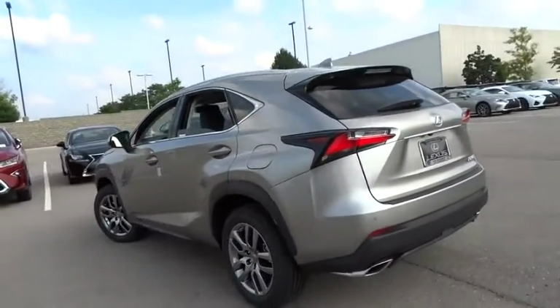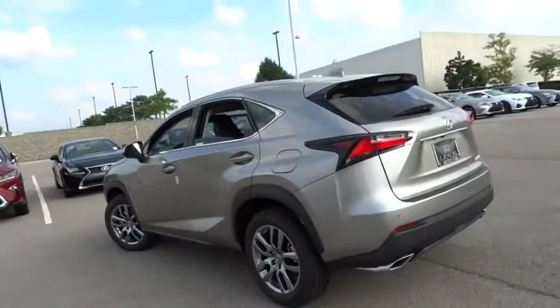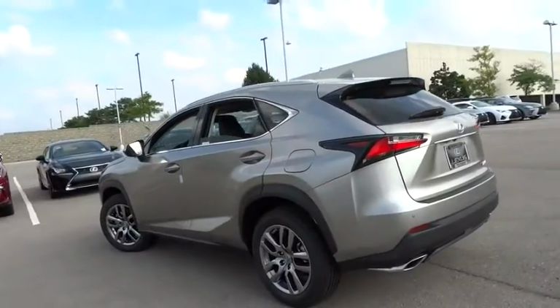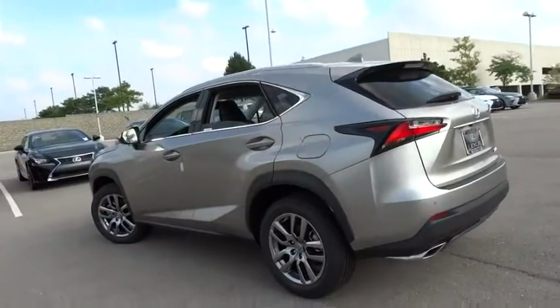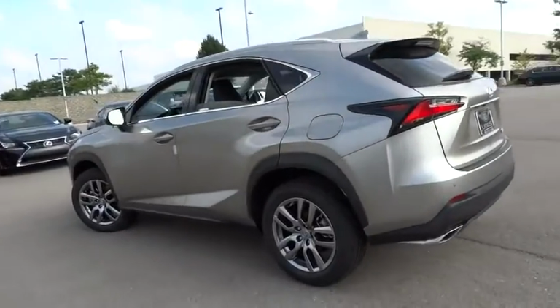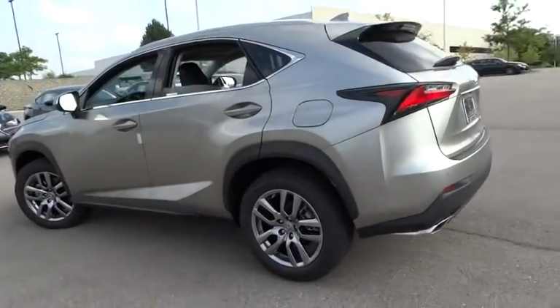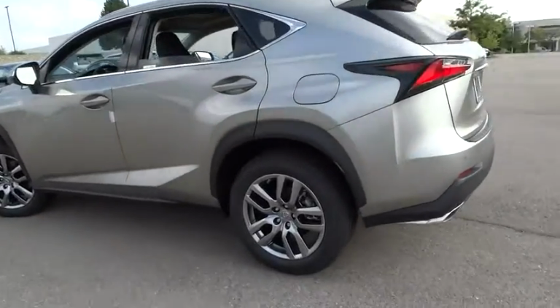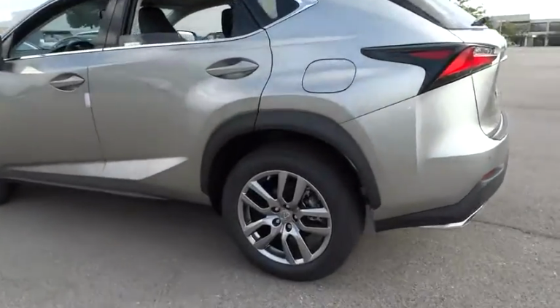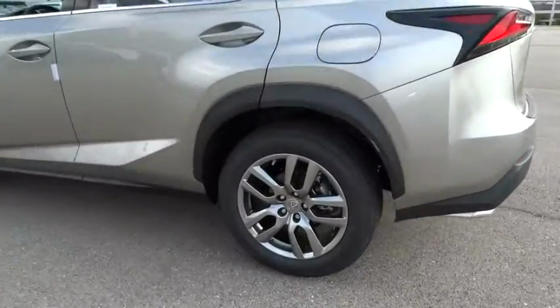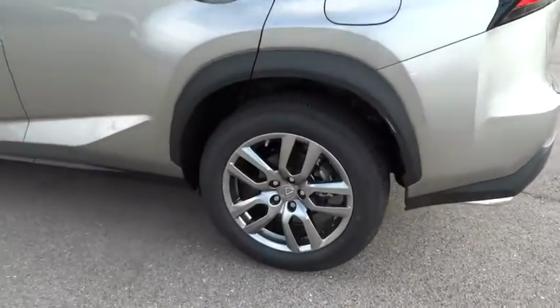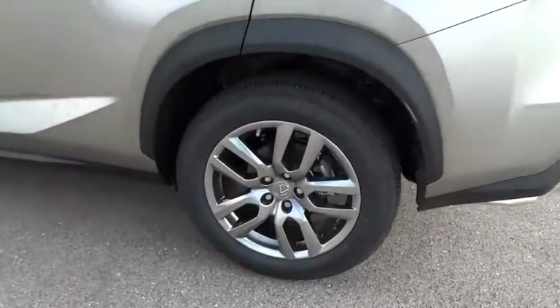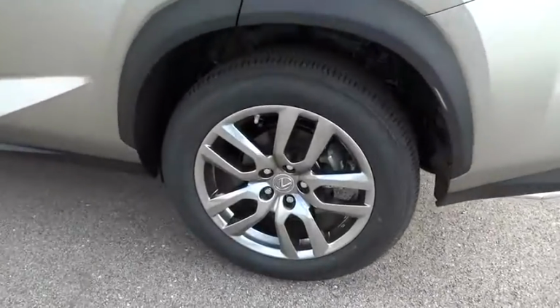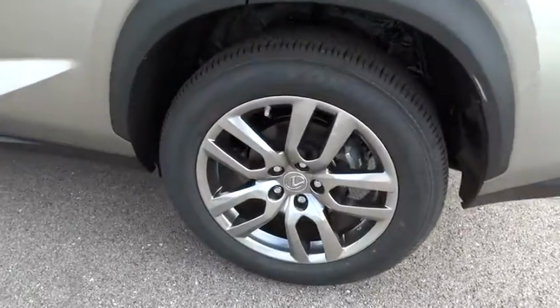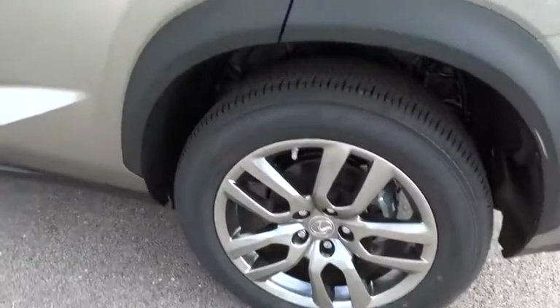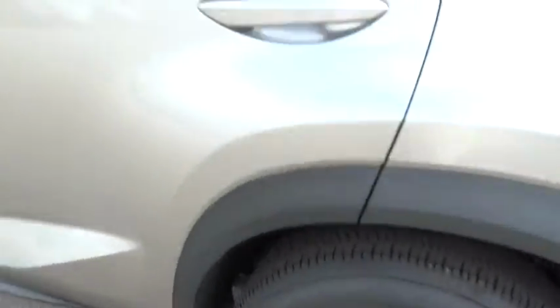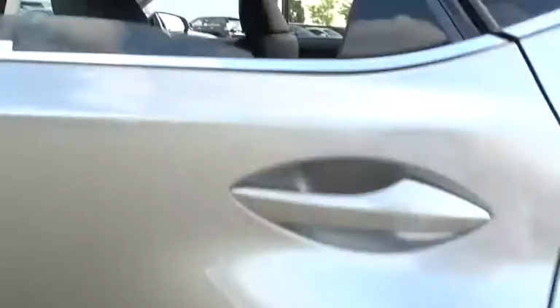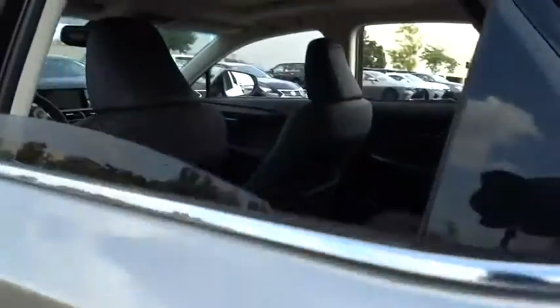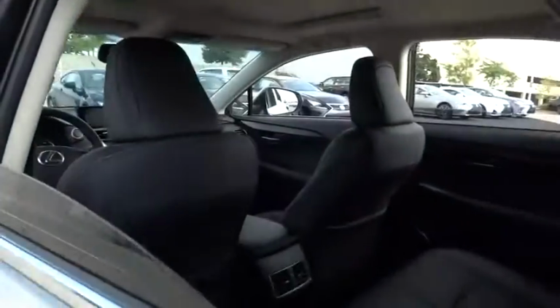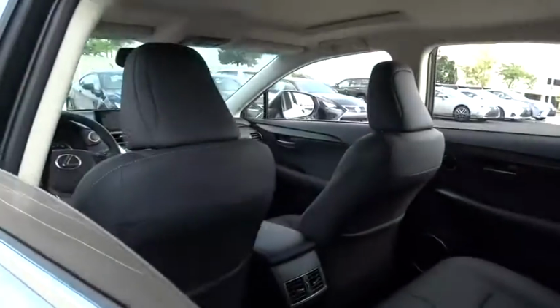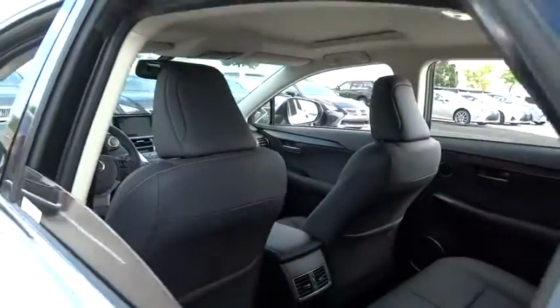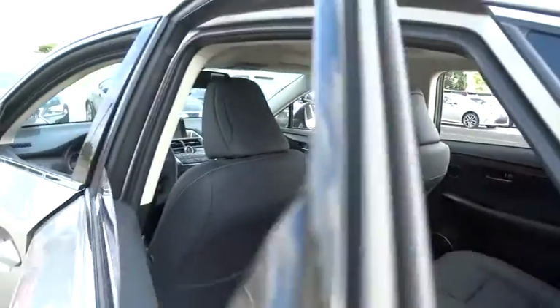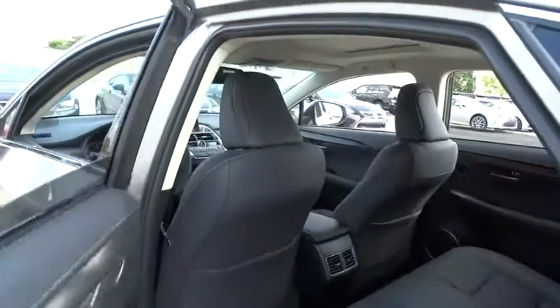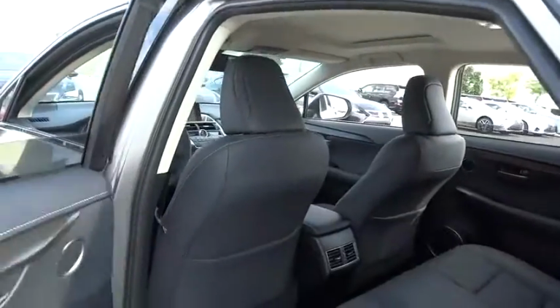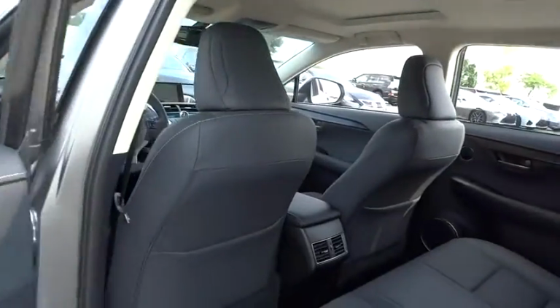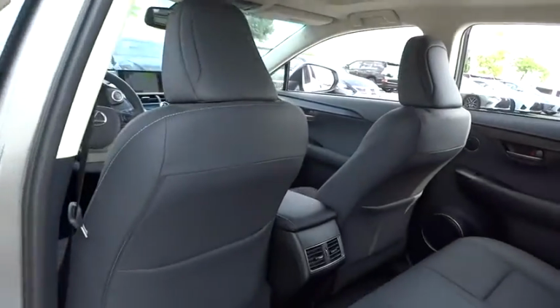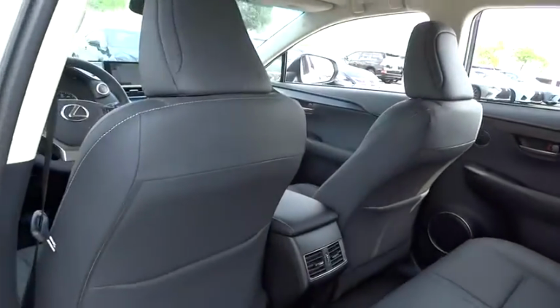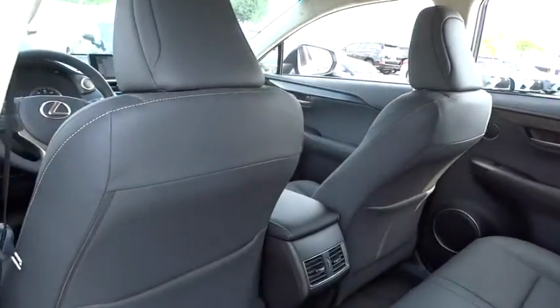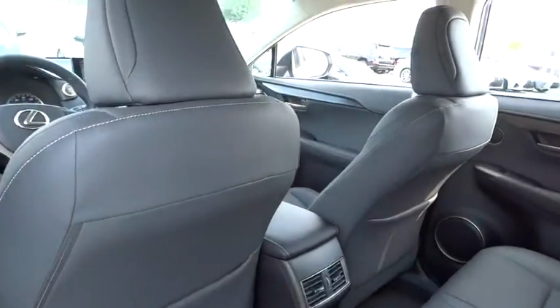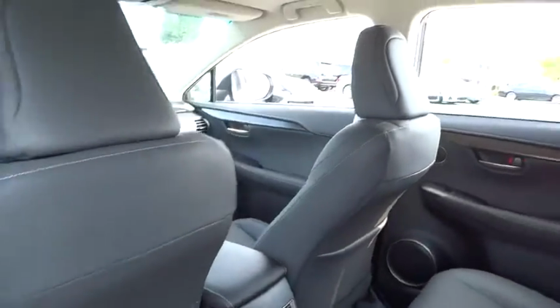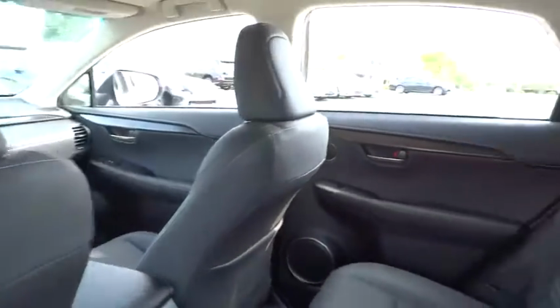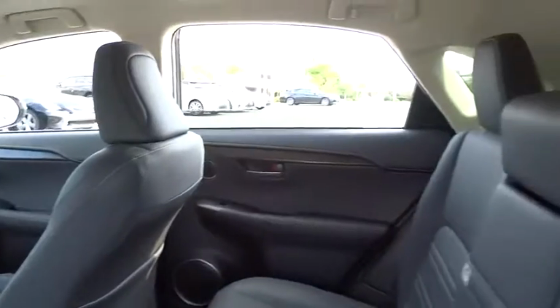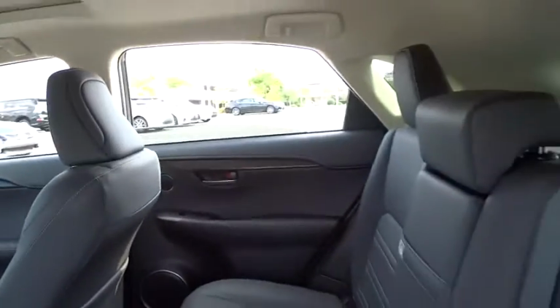Bluetooth, adjustable steering wheel, power steering, auto dimming rear view mirror, cruise control, floor mat, keyless start, four-wheel disc brakes, aluminum wheels, AM FM stereo radio.